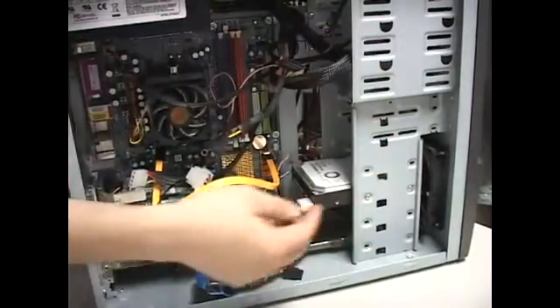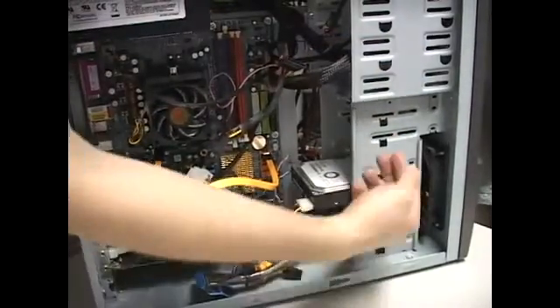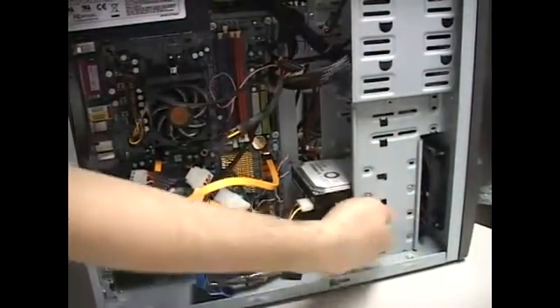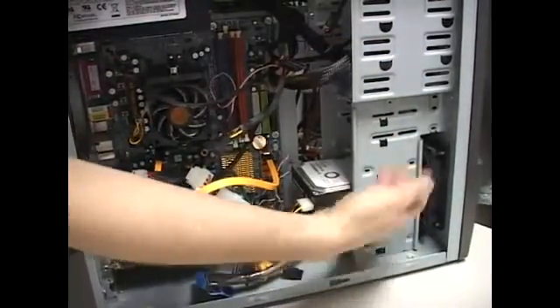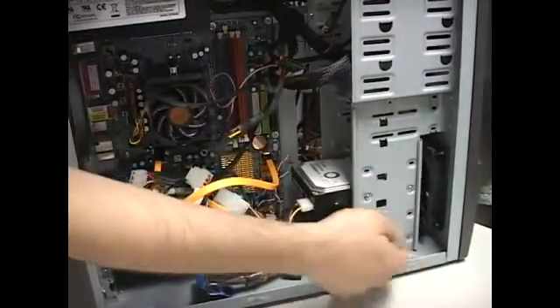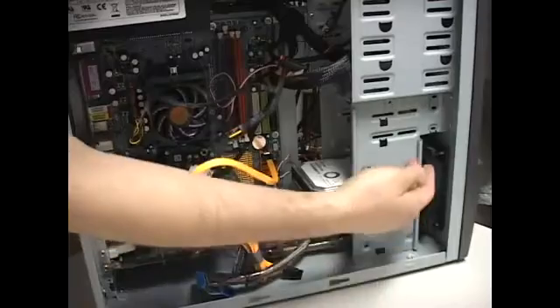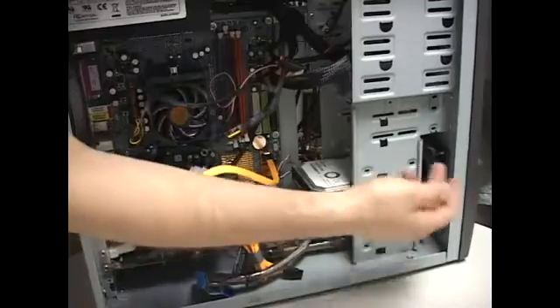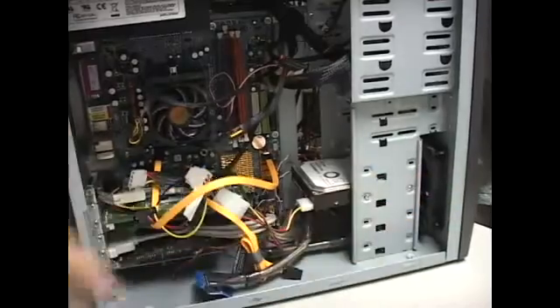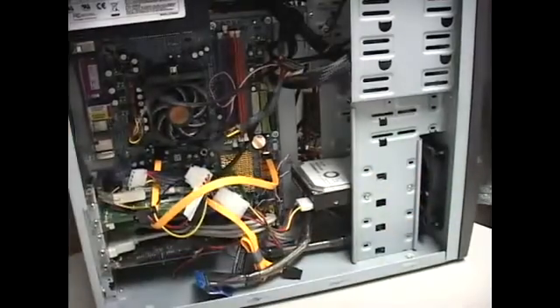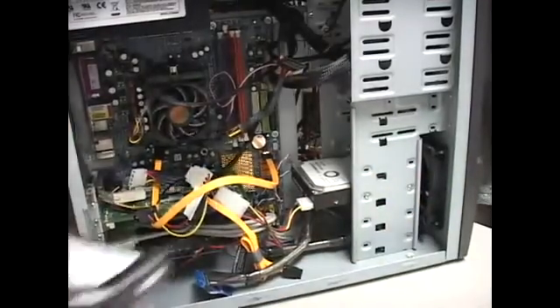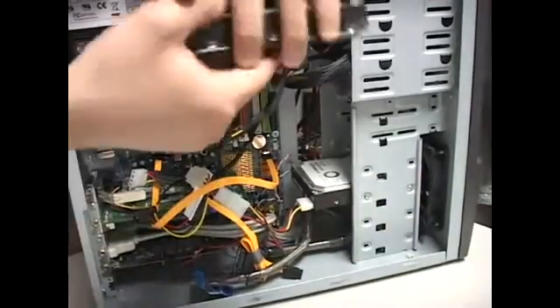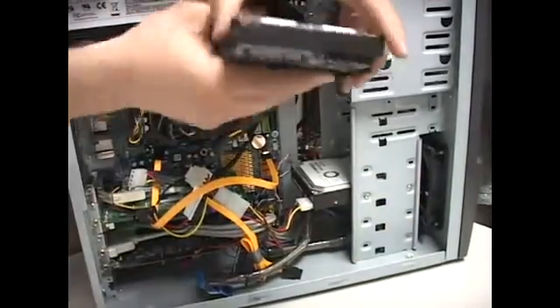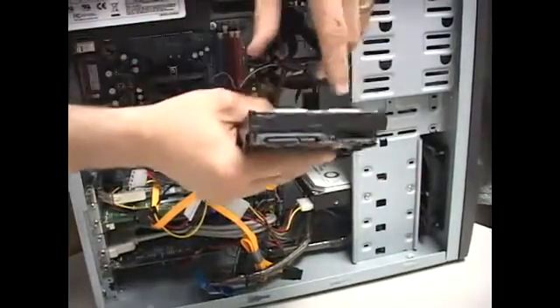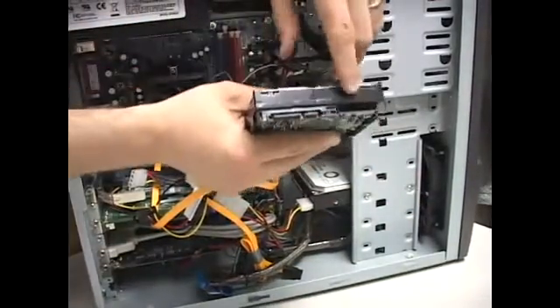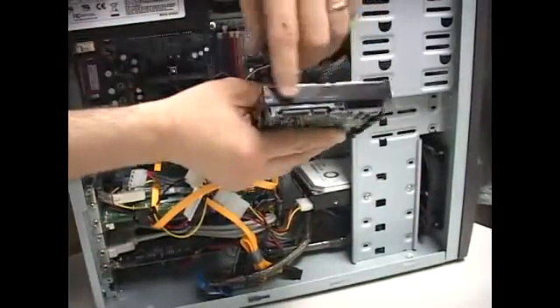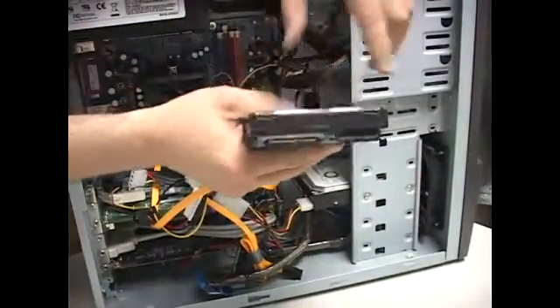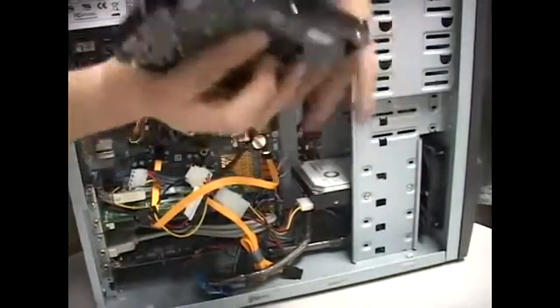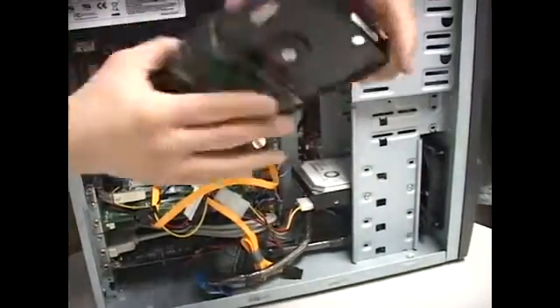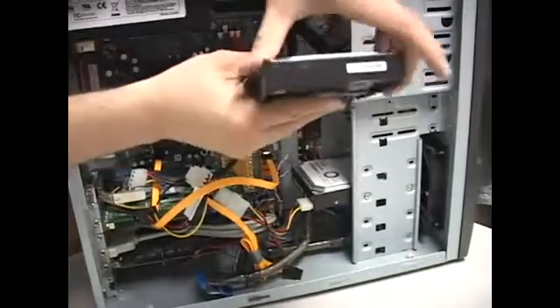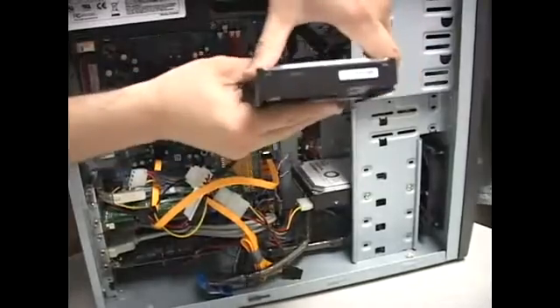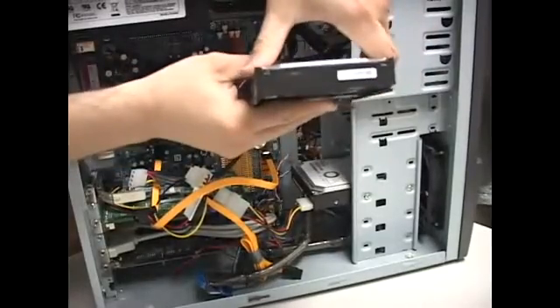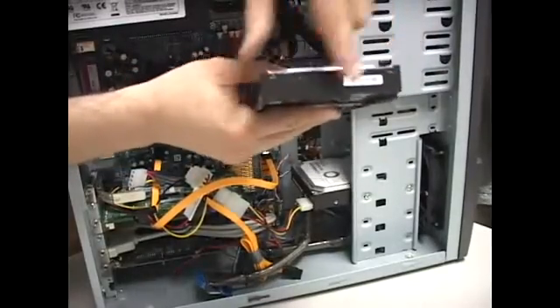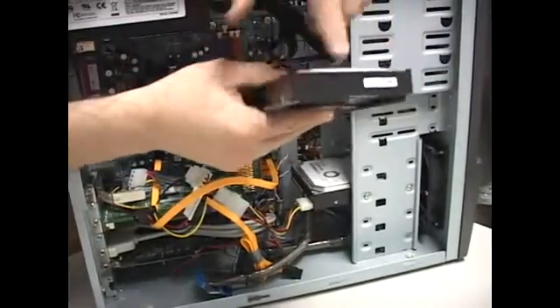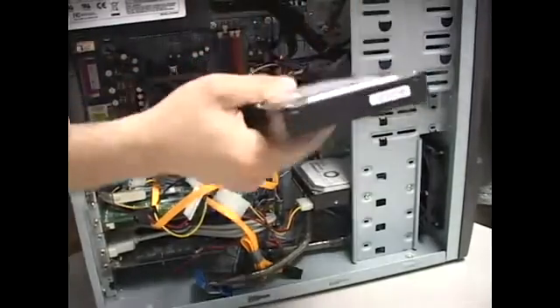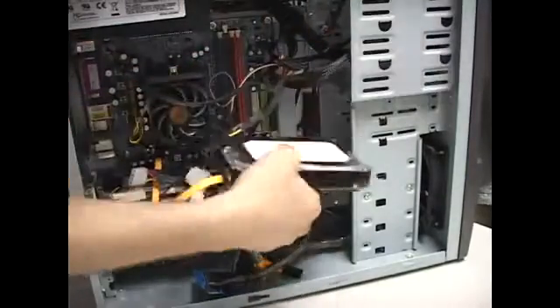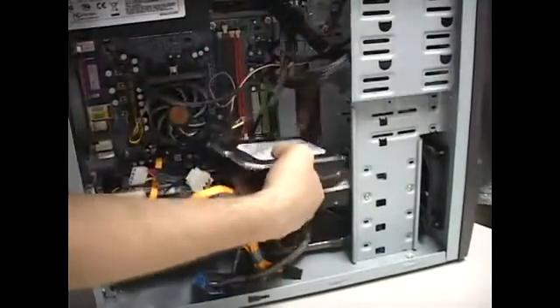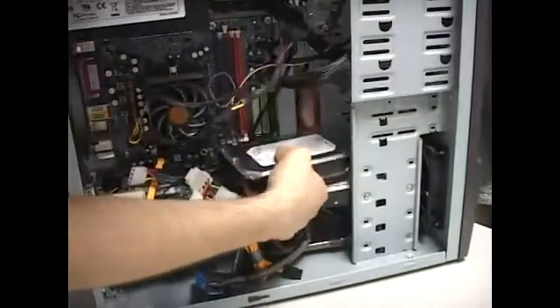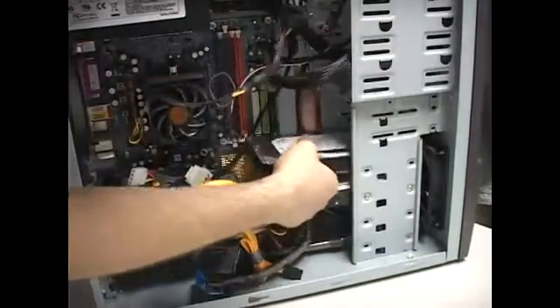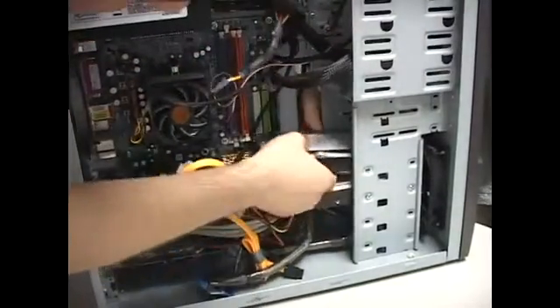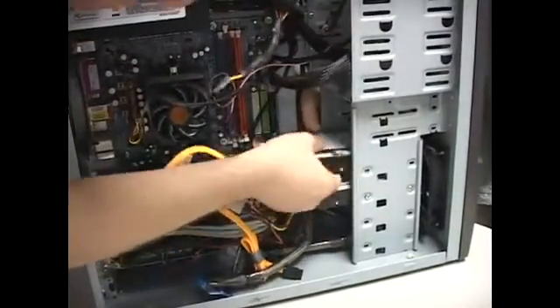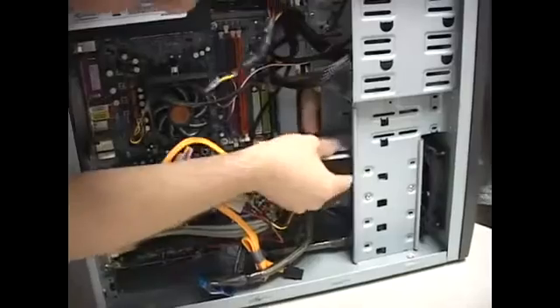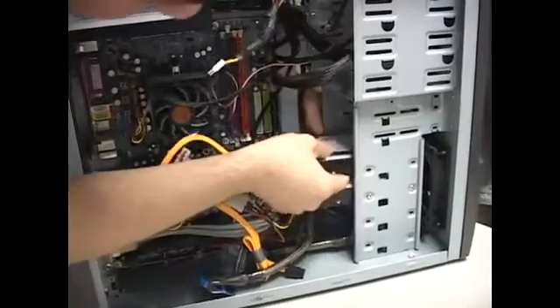In my case, I've got so many open, I'm just going to pick one at random. Take your hard drive — this is the end with the connectors, and you'll see that the other end is just flat, it's got nothing. So you just stick it in here.